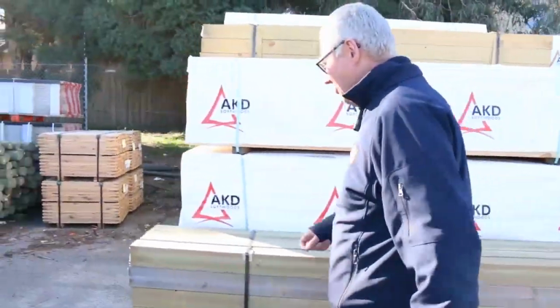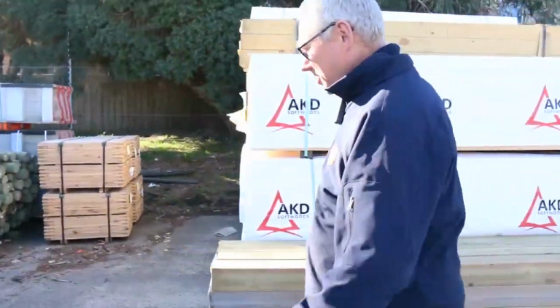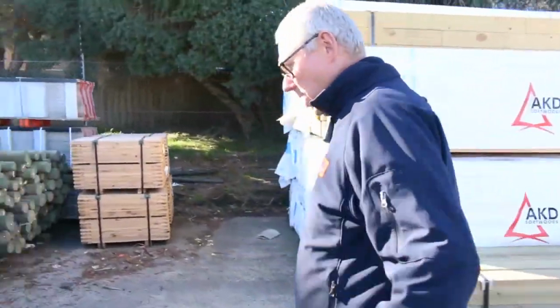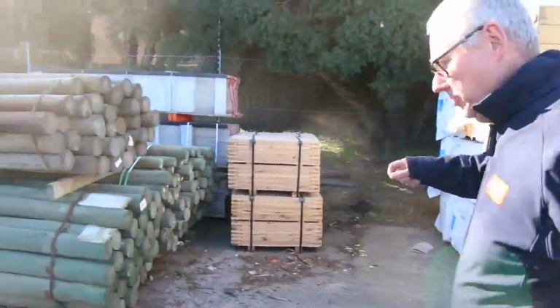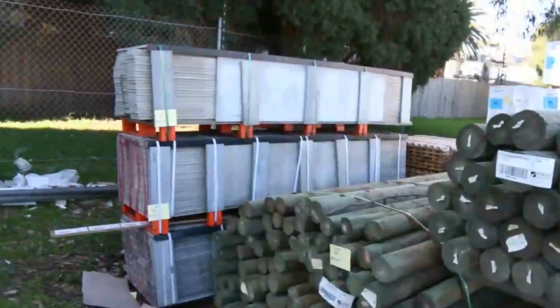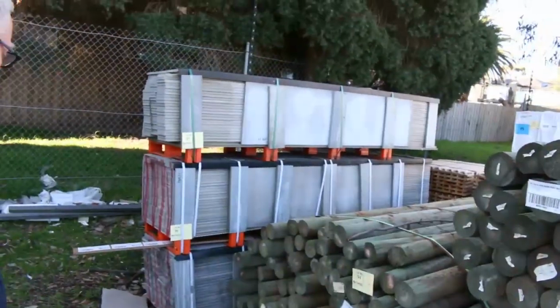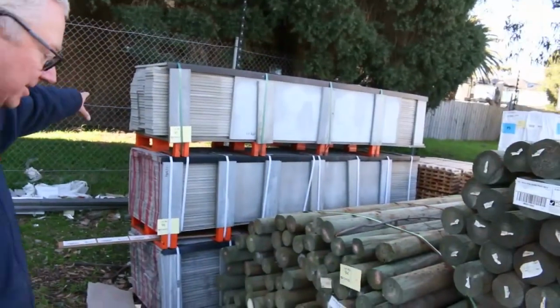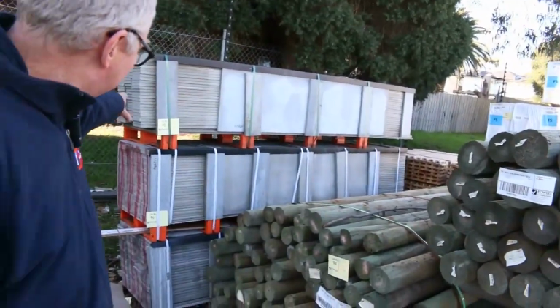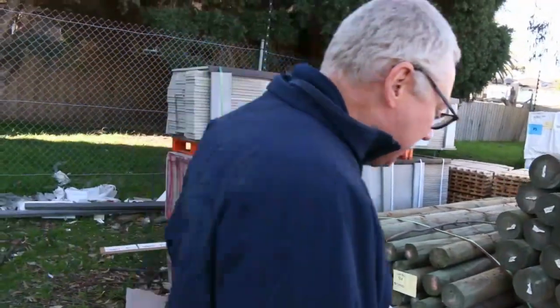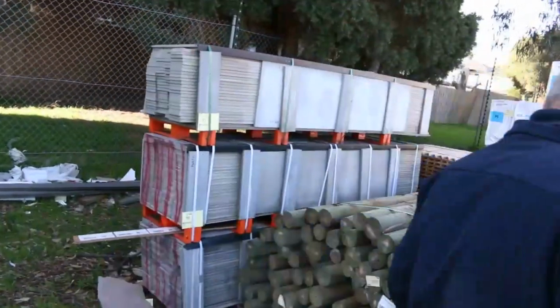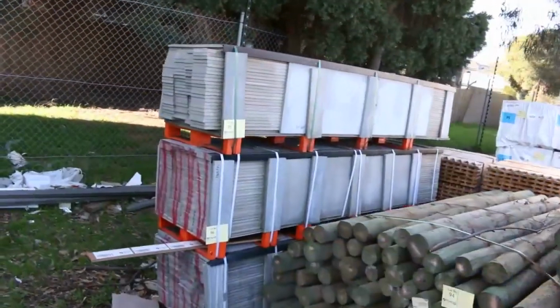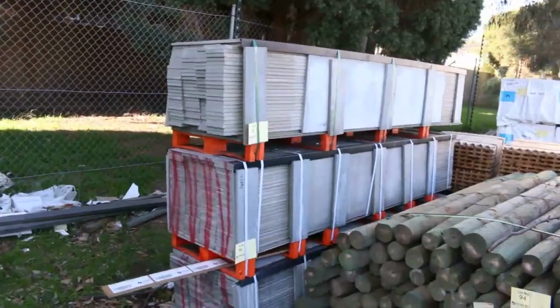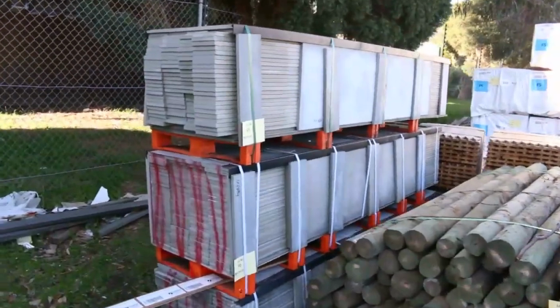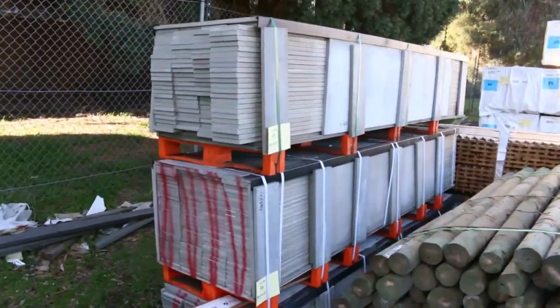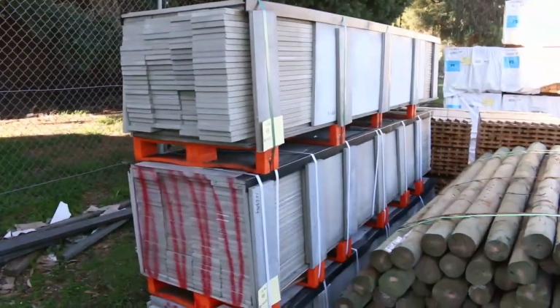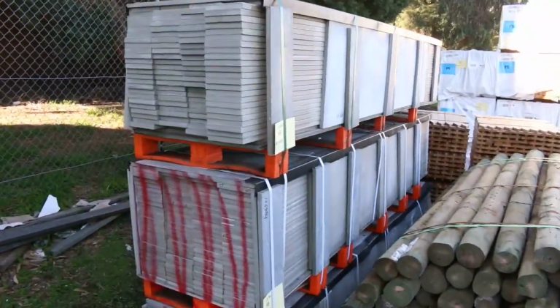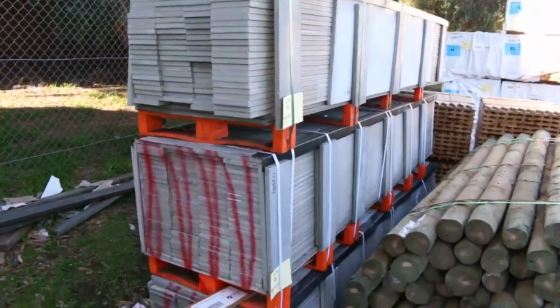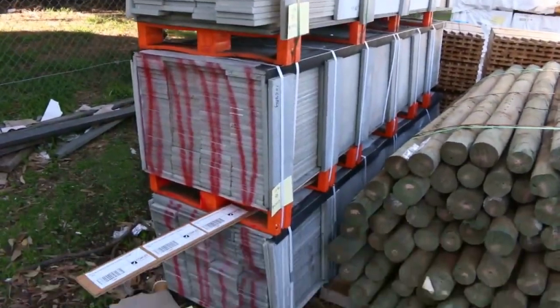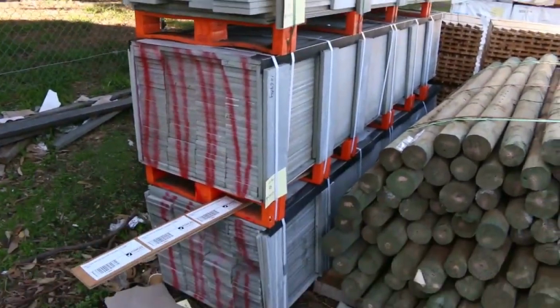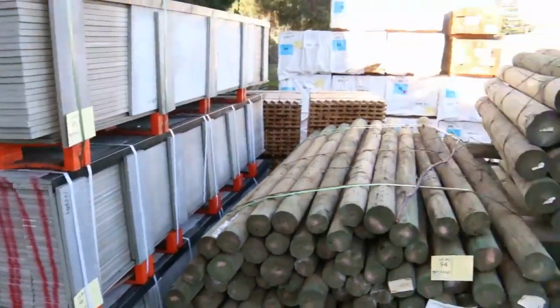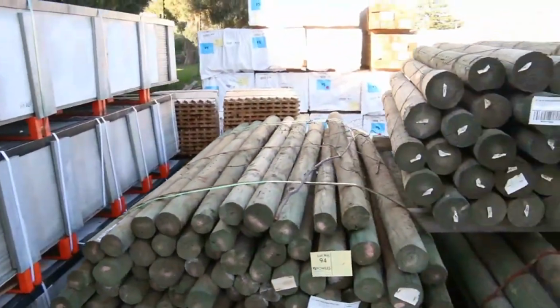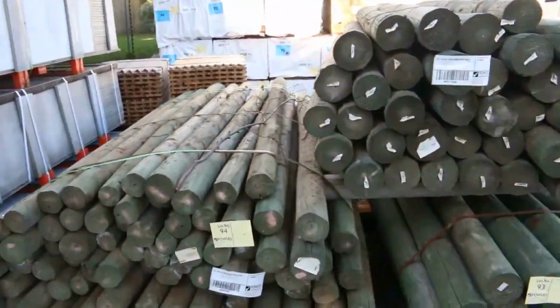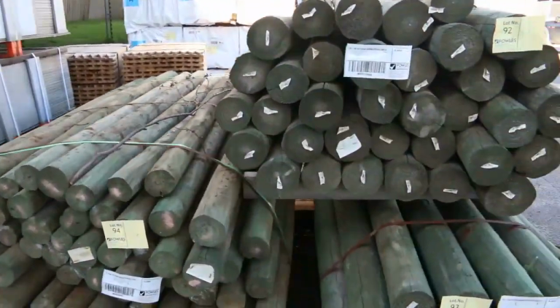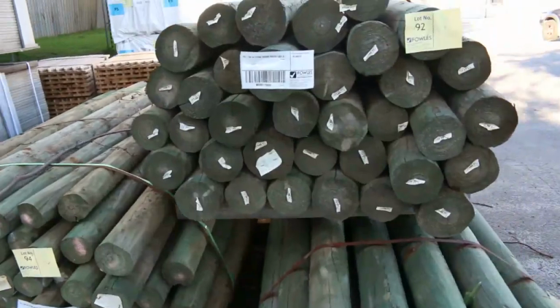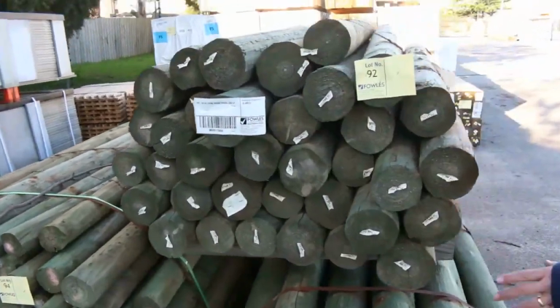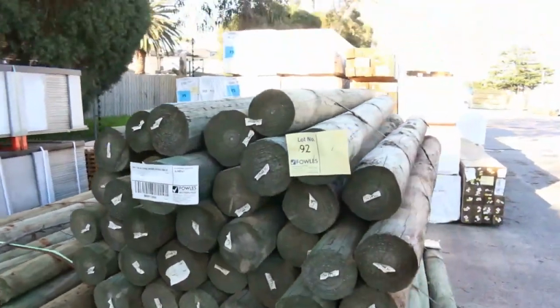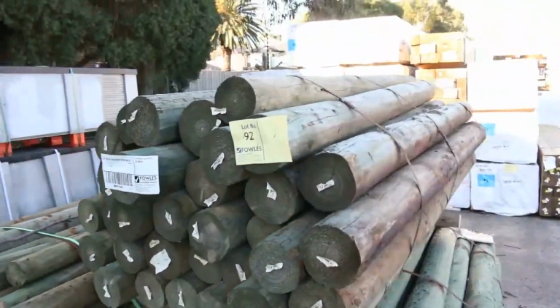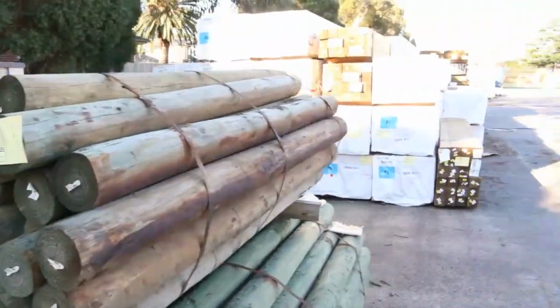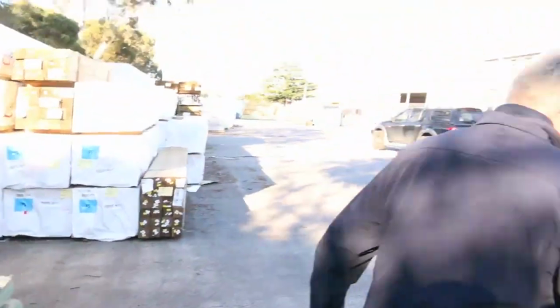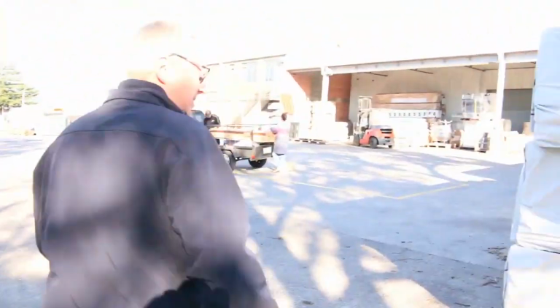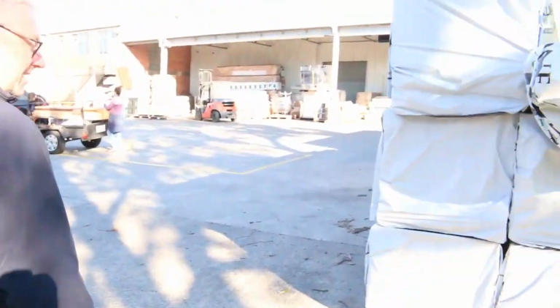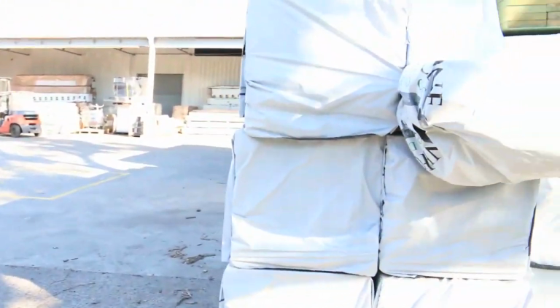We've got some round piled packs of the INX screening here. Just 3 packs, so if you've been missing out on this and you're looking for some, come and grab this one — because there's no more after this. That is all.